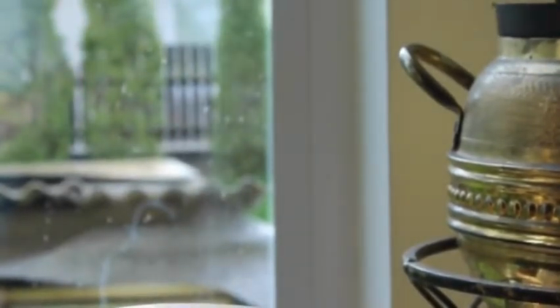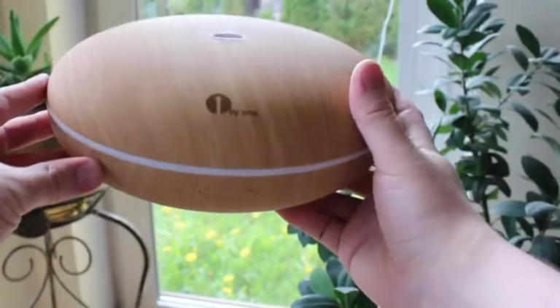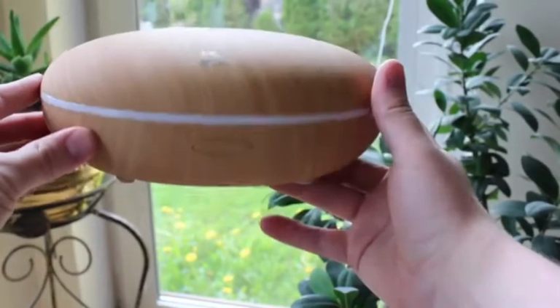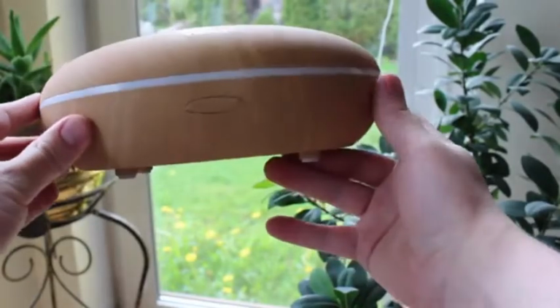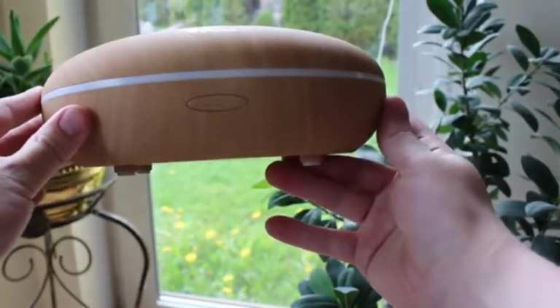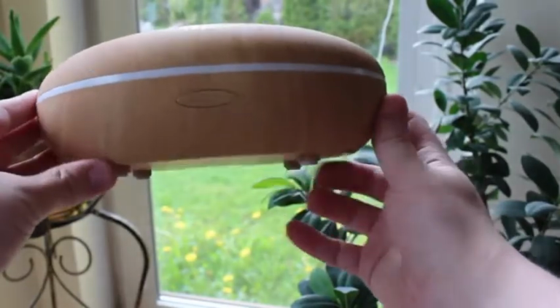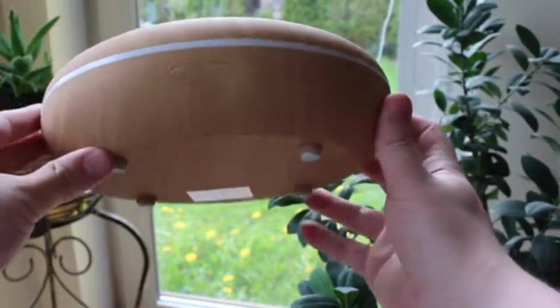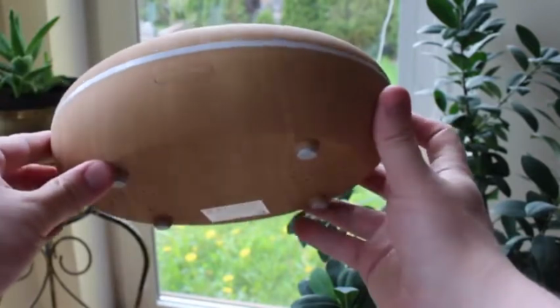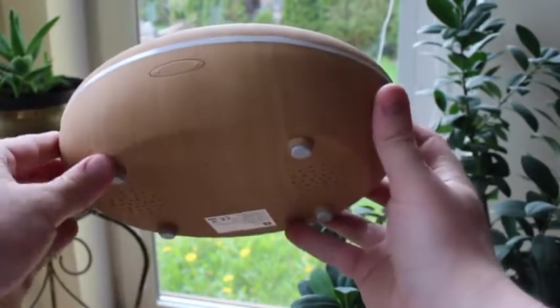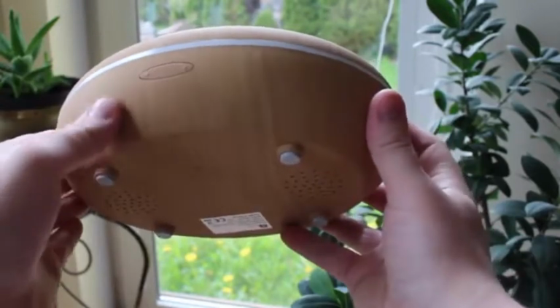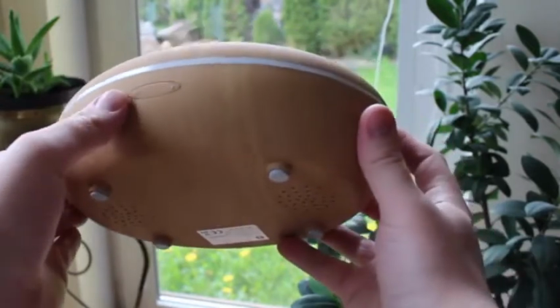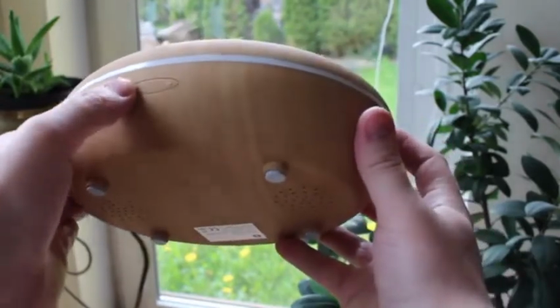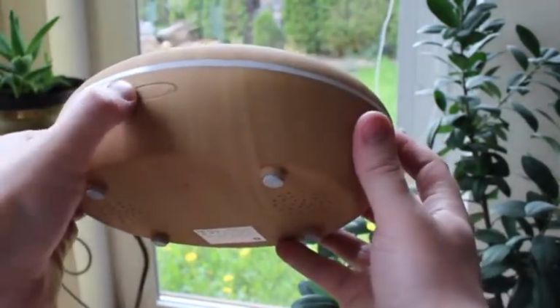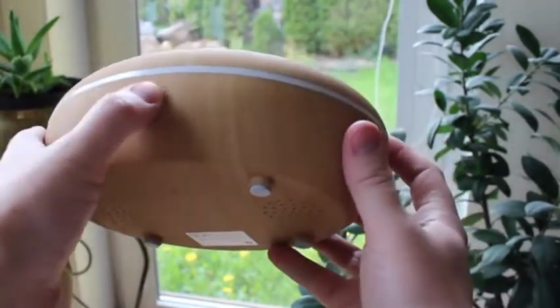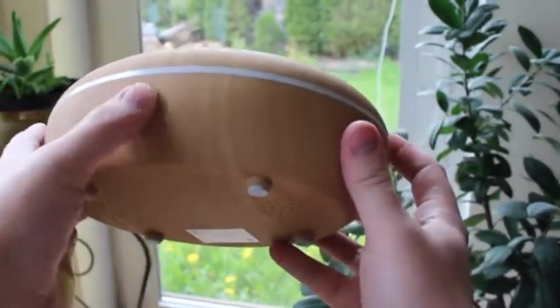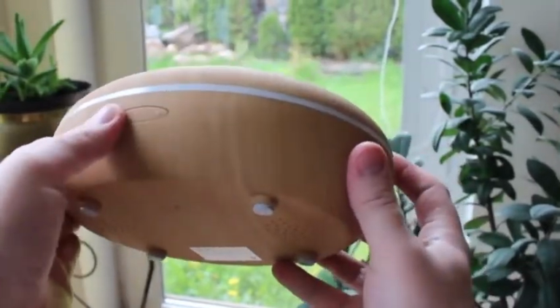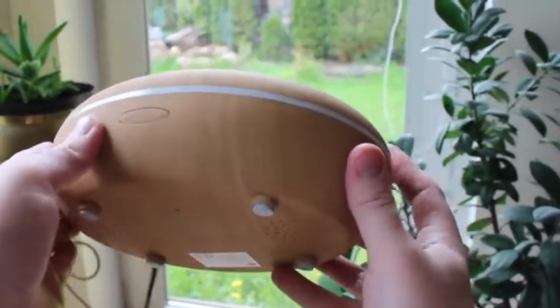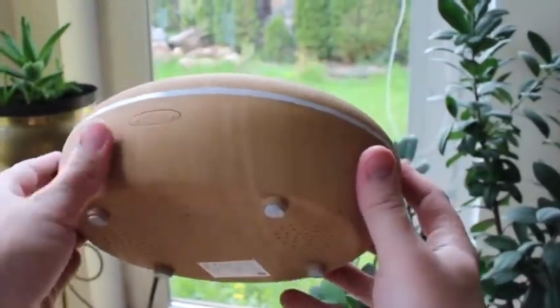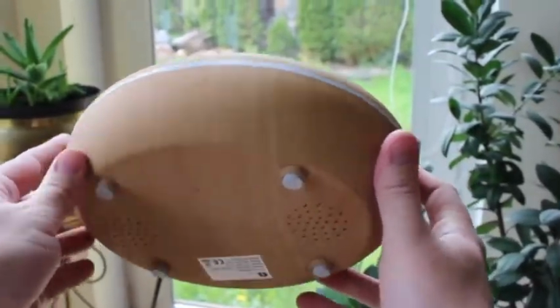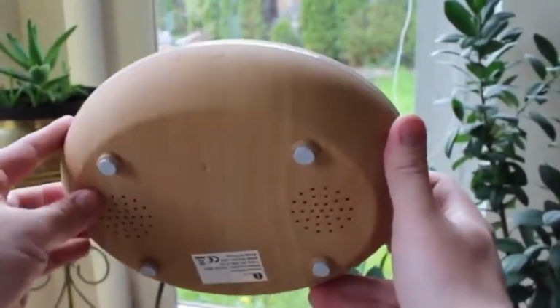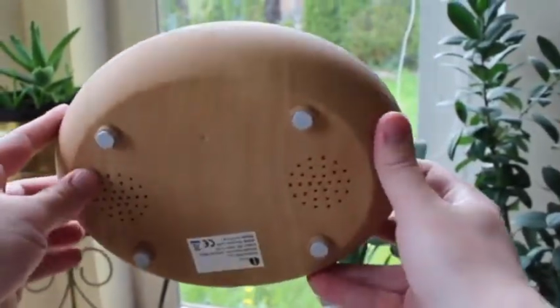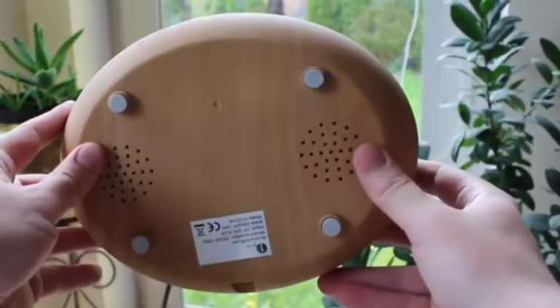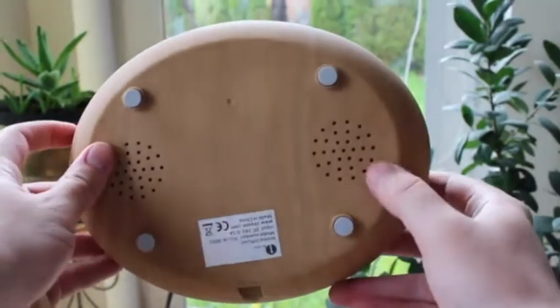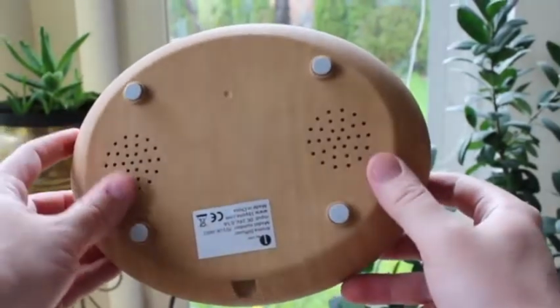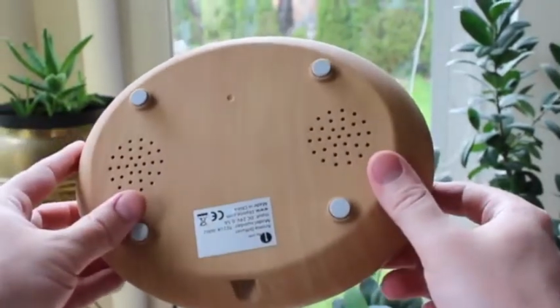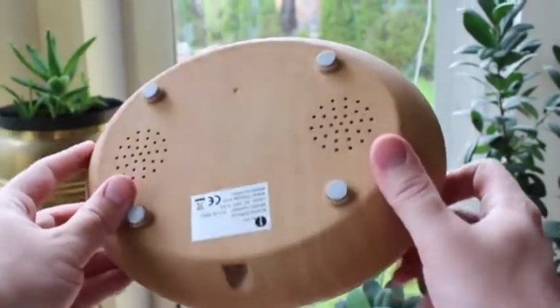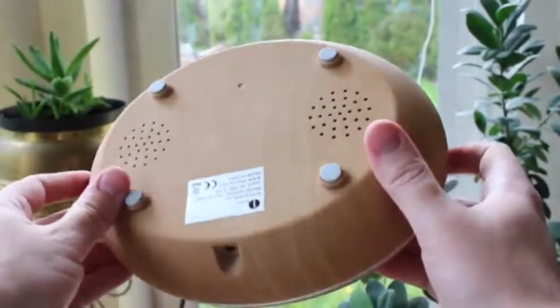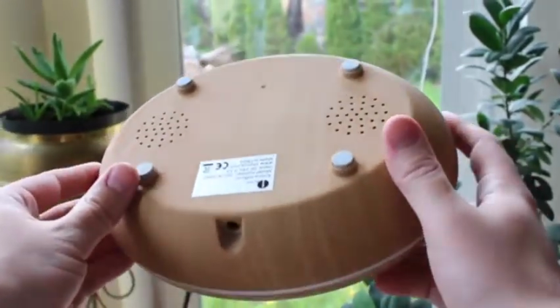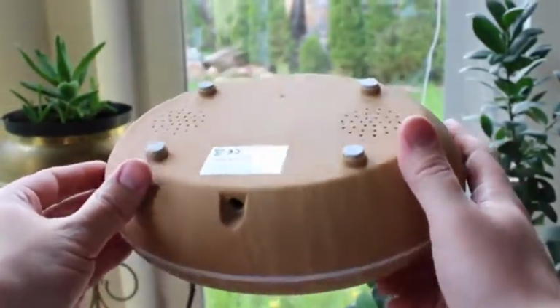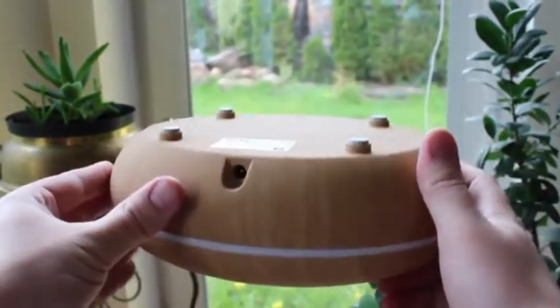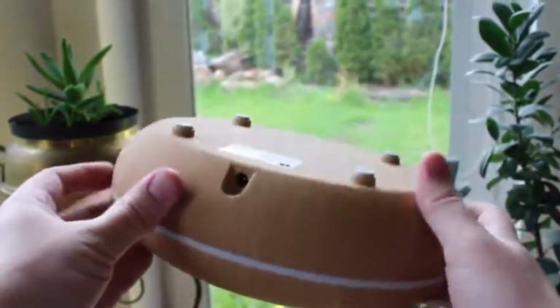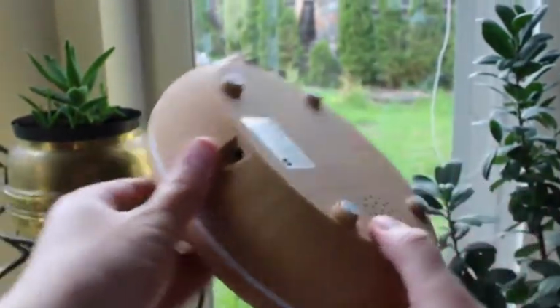As for design, we are looking at a fairly compact device which is made of quality plastic and it has a pop bamboo finish. We have a few buttons which are very easy to press and they are quite tactile.